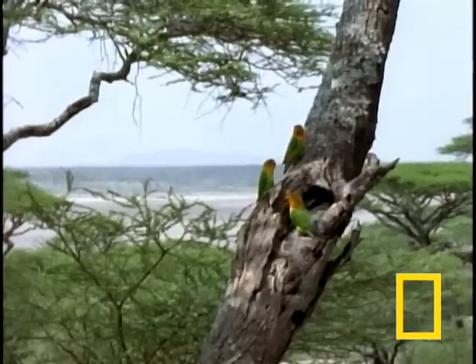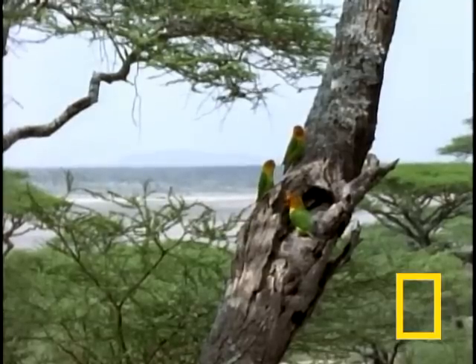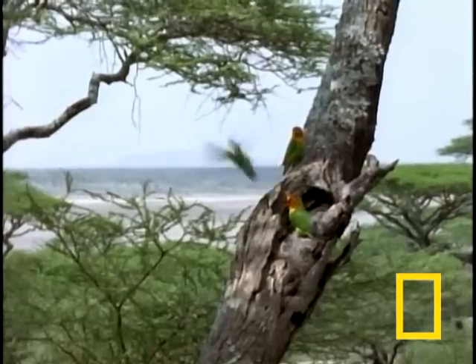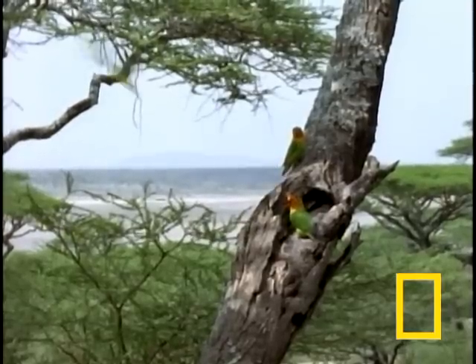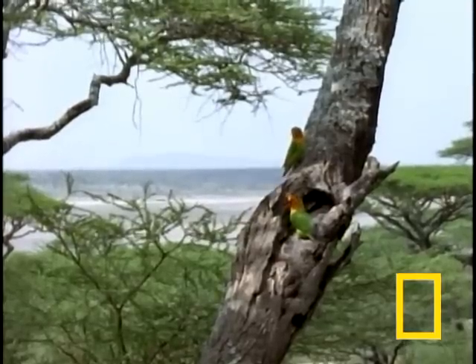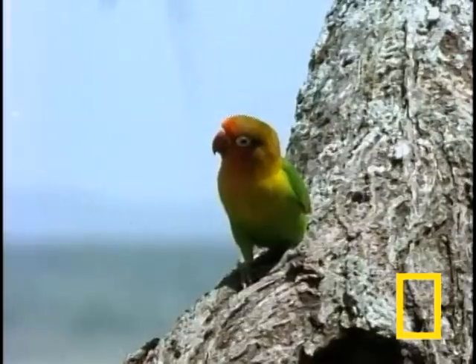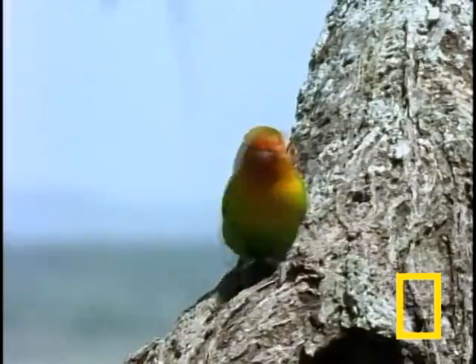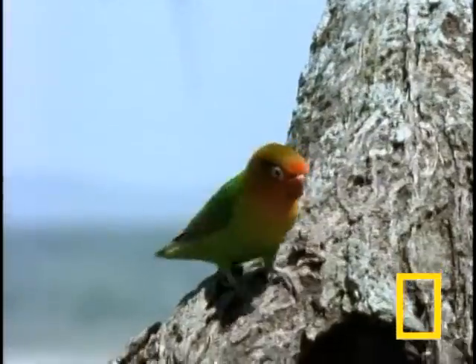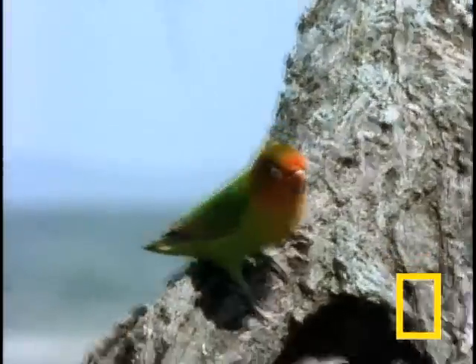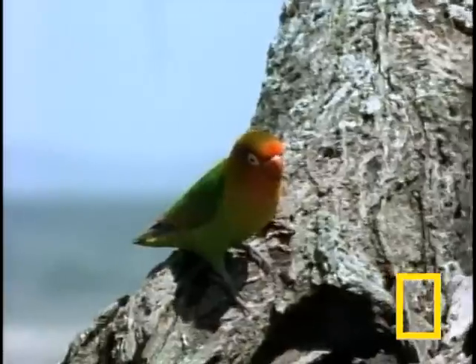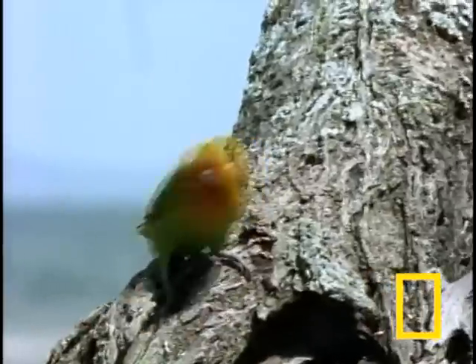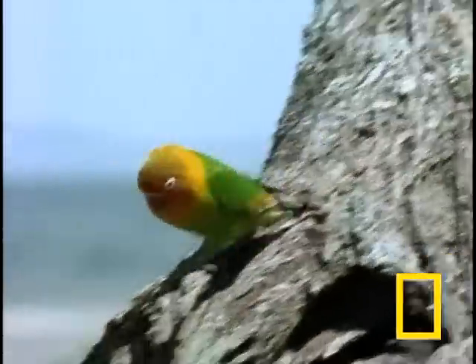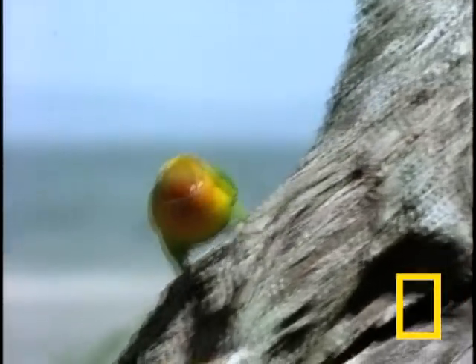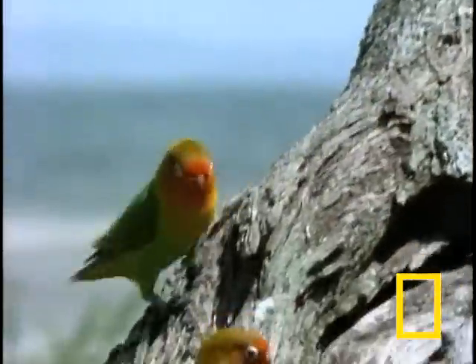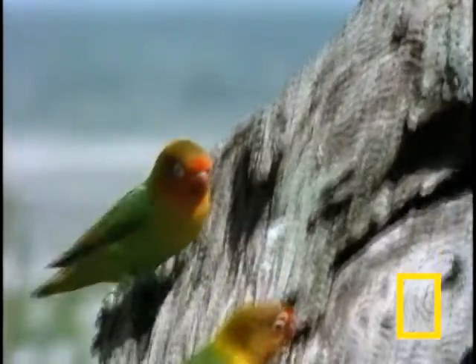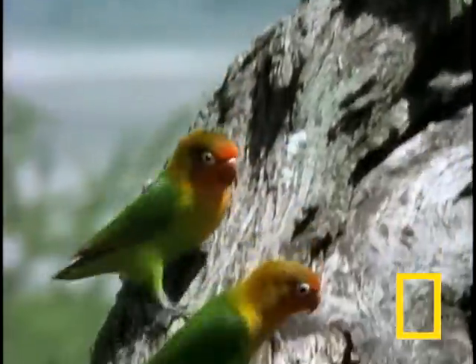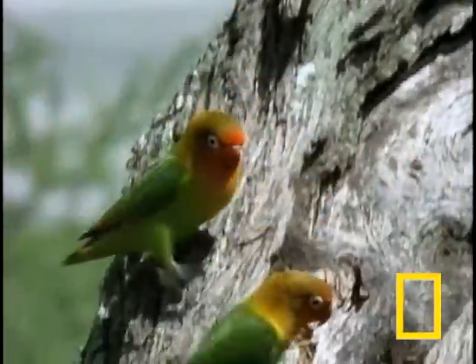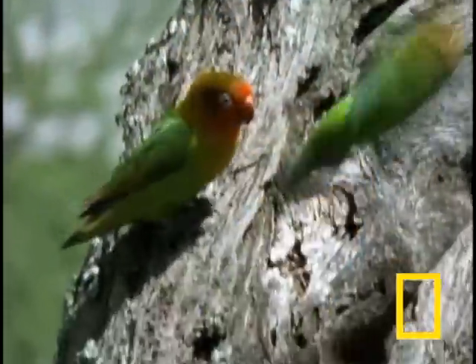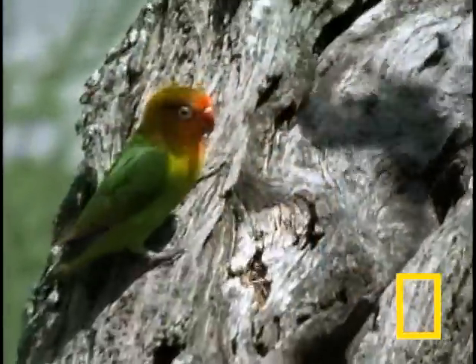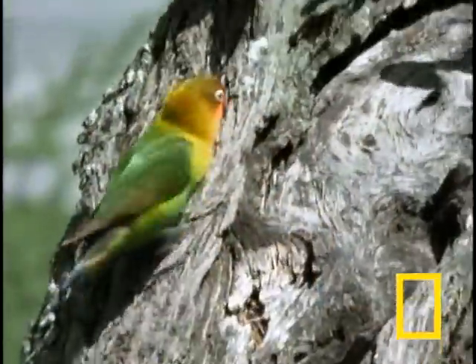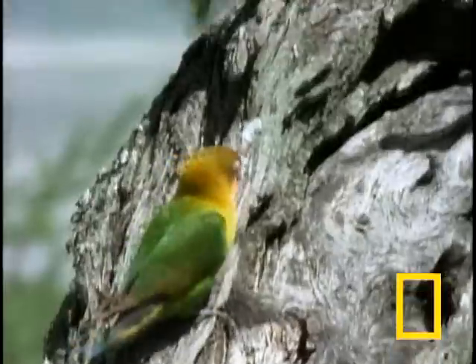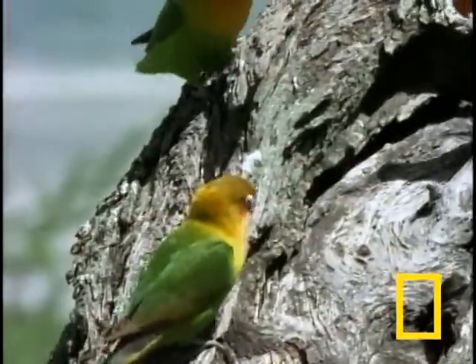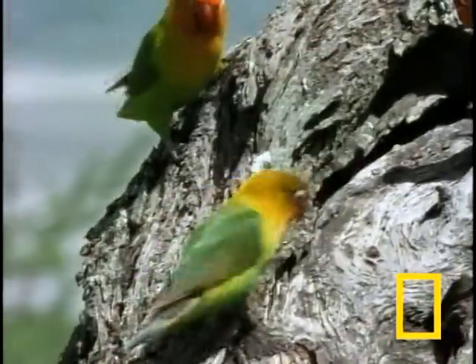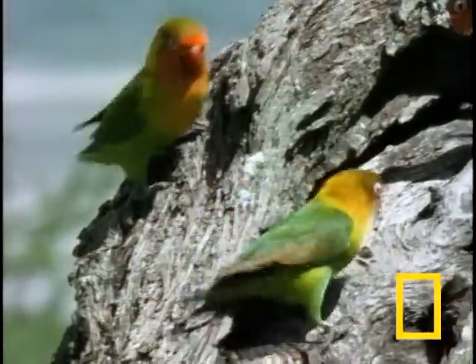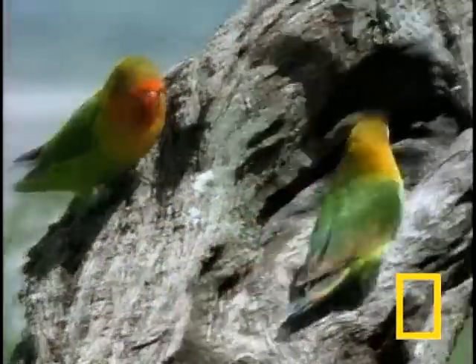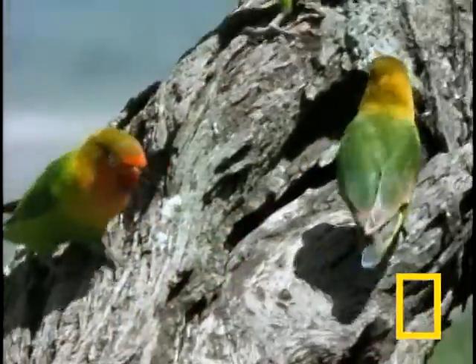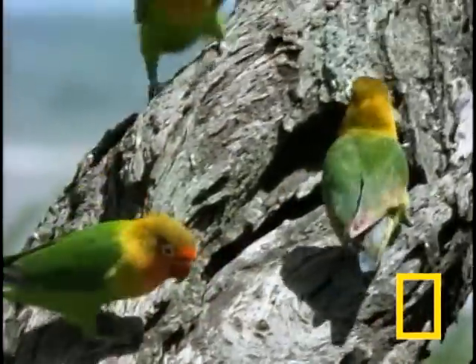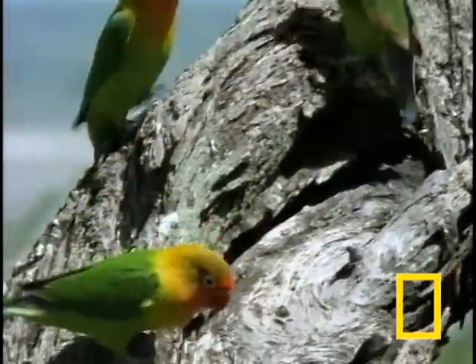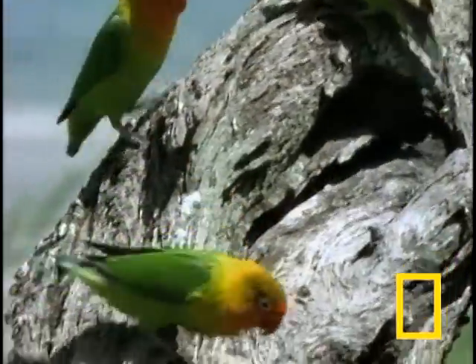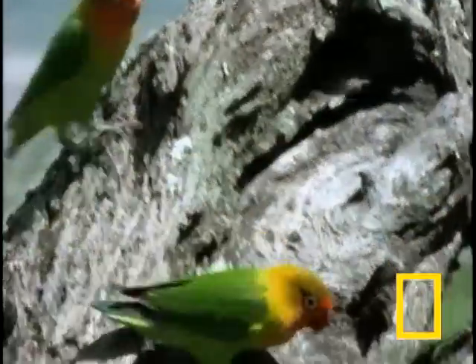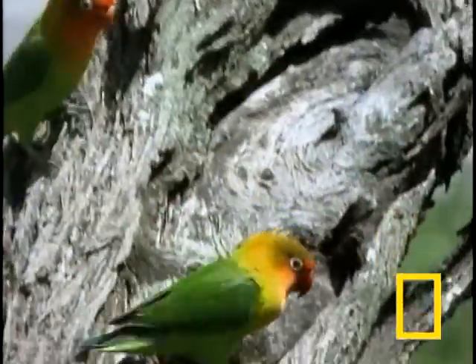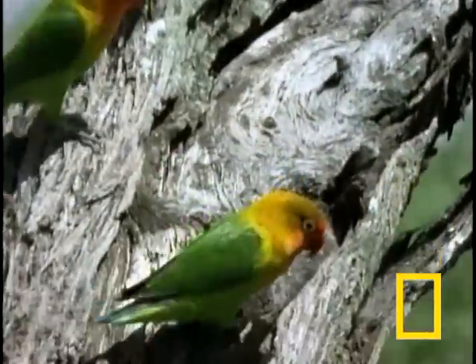Here in an umbrella thorn tree in Tanzania, Africa, some Fisher's lovebirds are looking for a nice hollow in which to nest and raise their young.